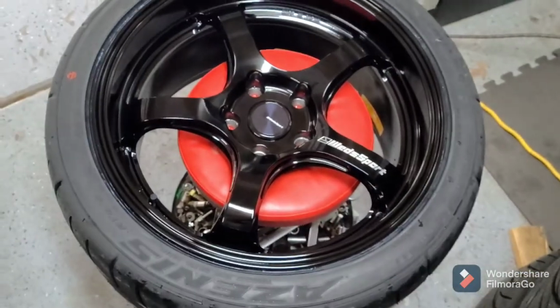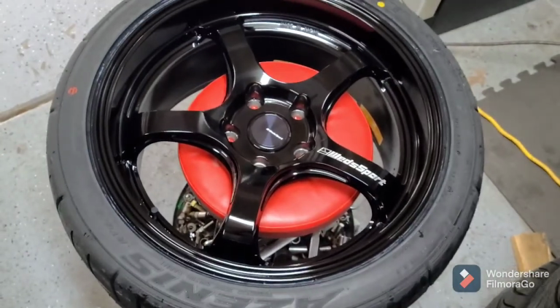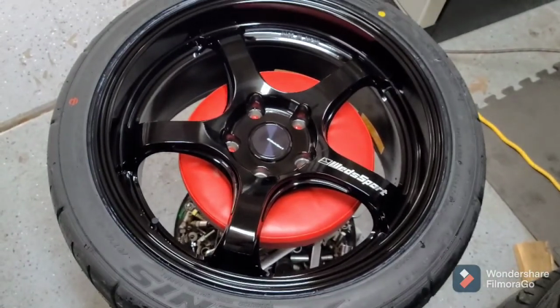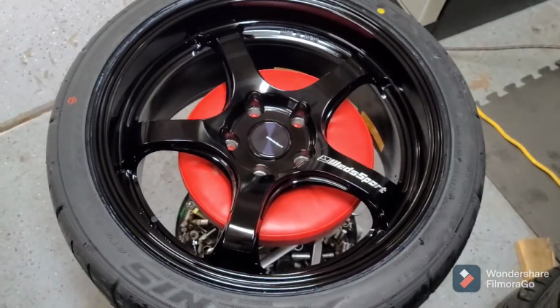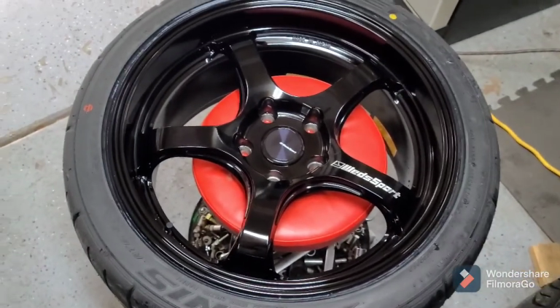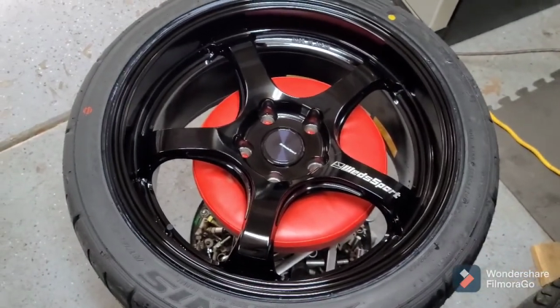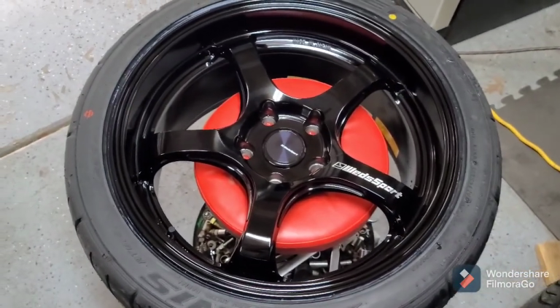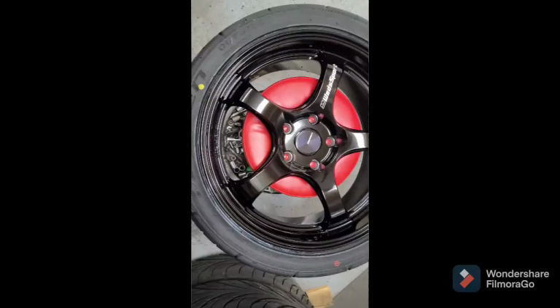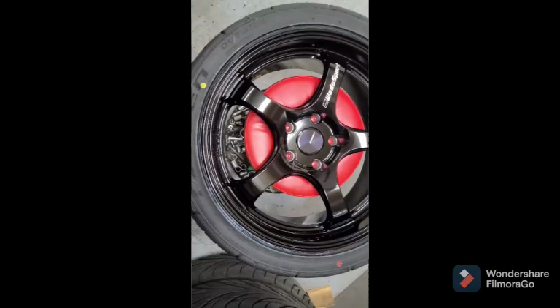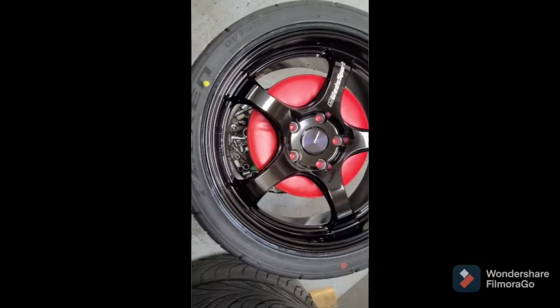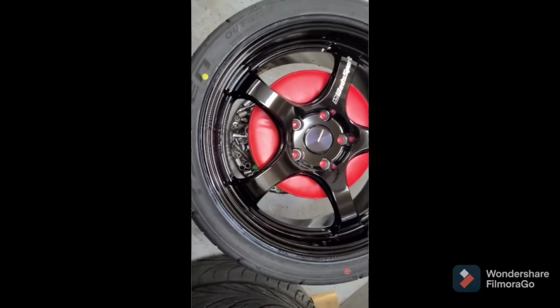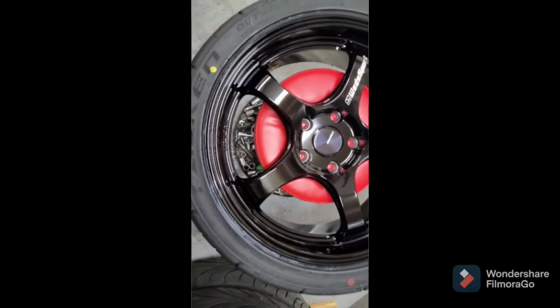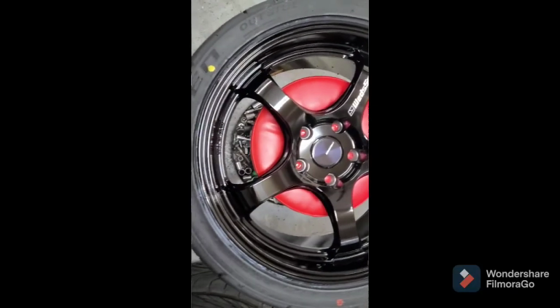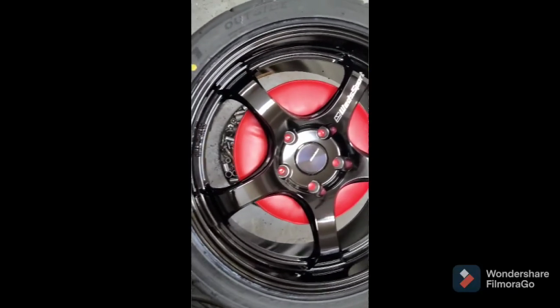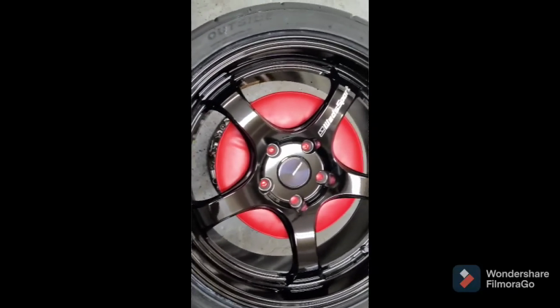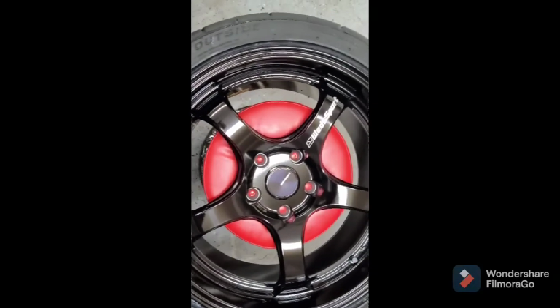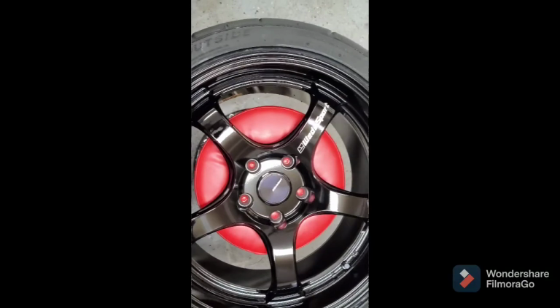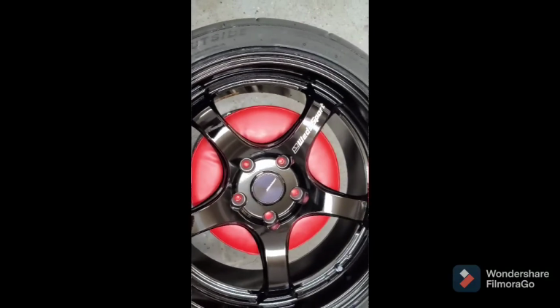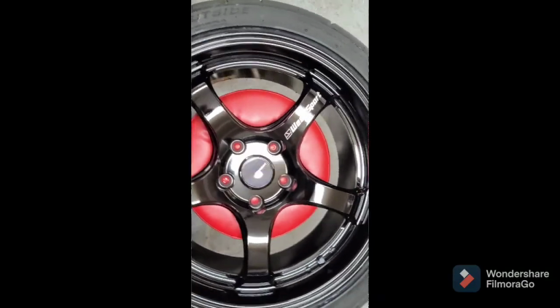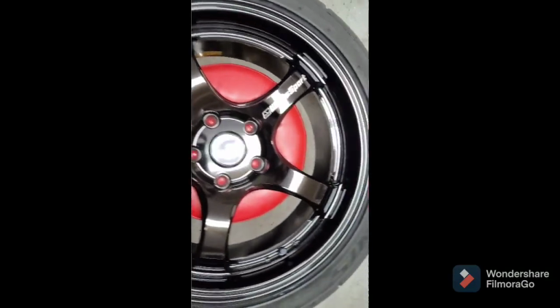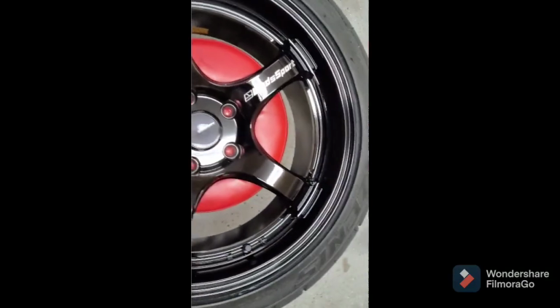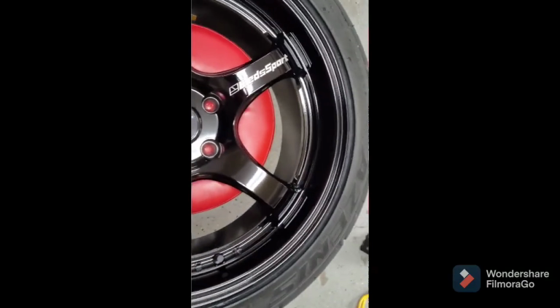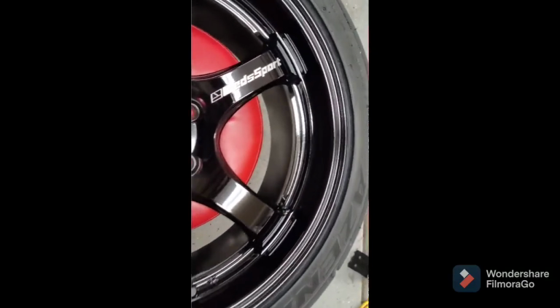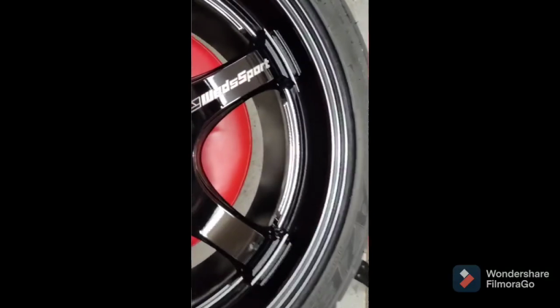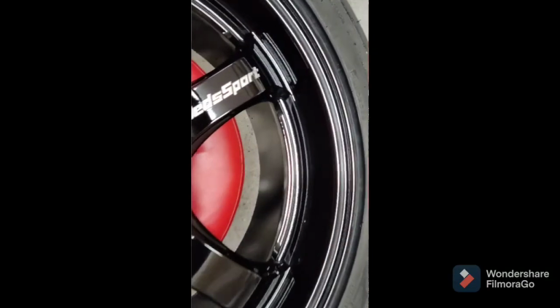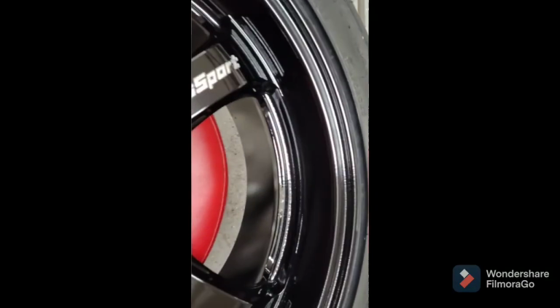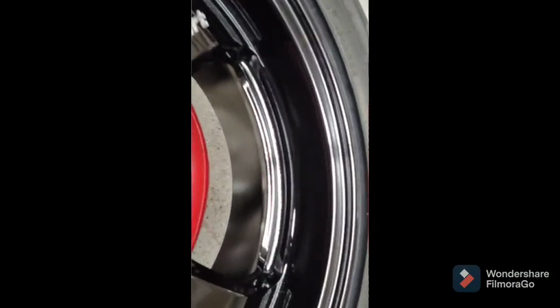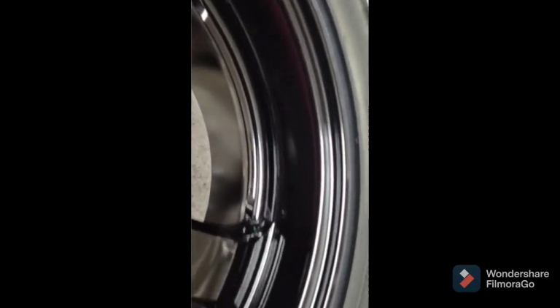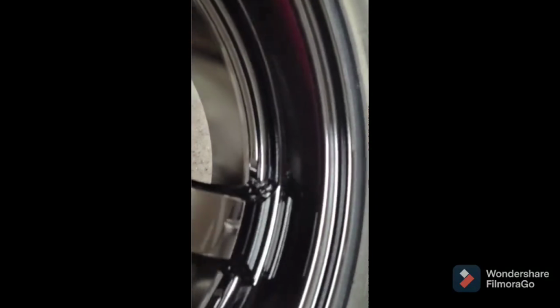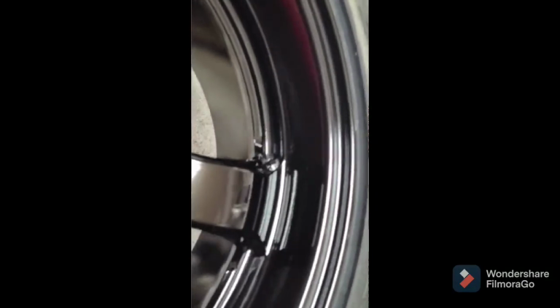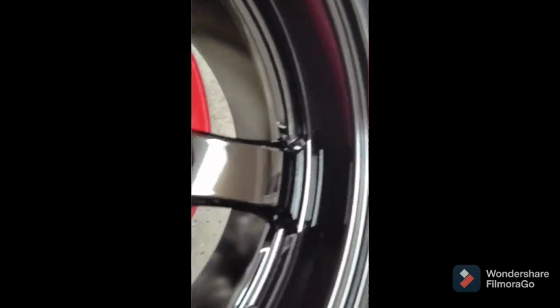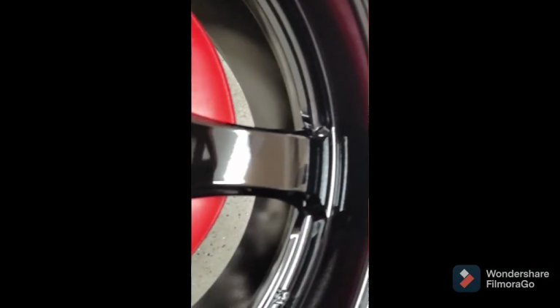All right, look at that — applied it in a pattern and buffed it off.